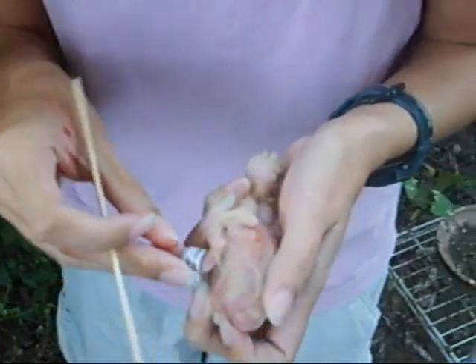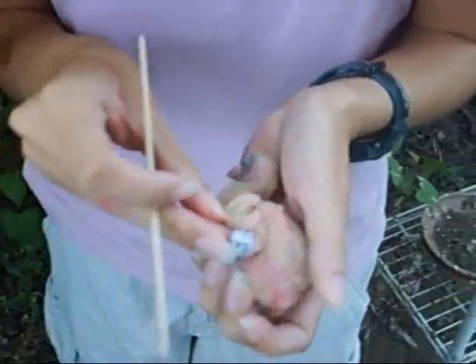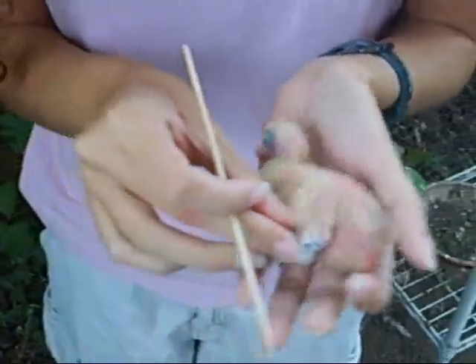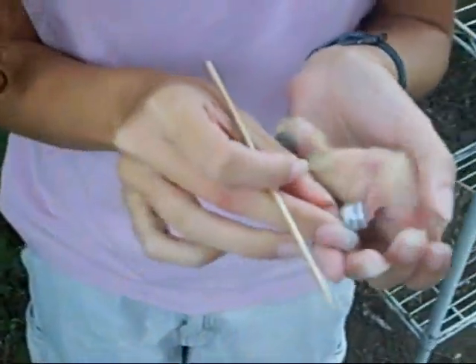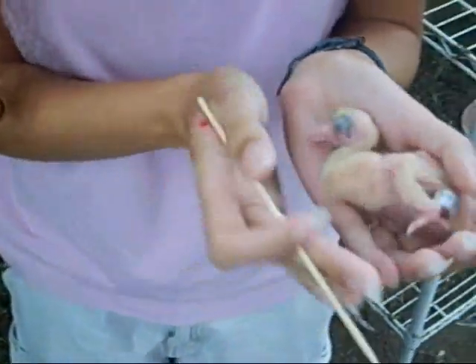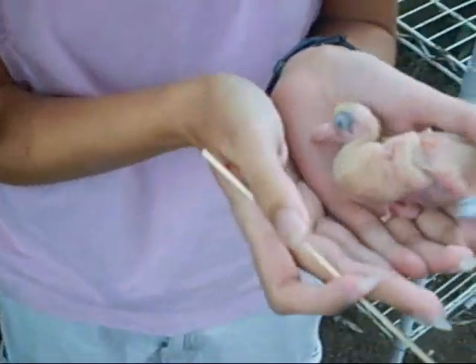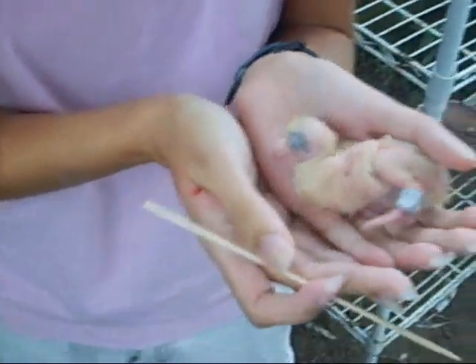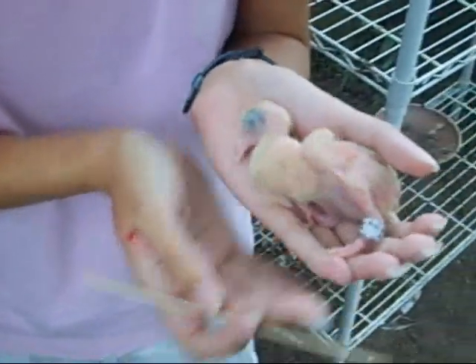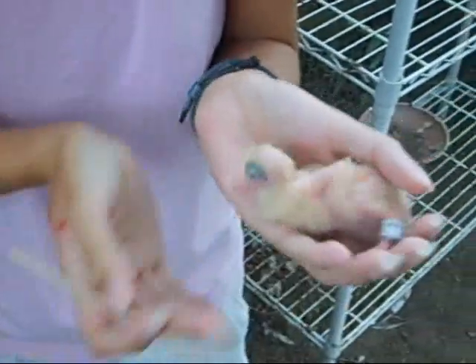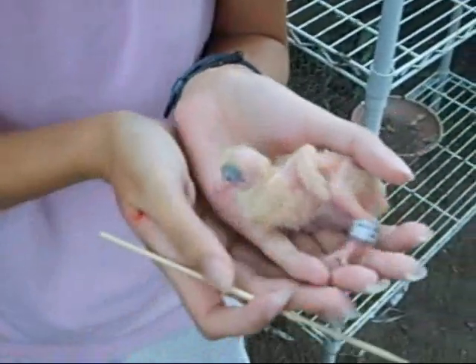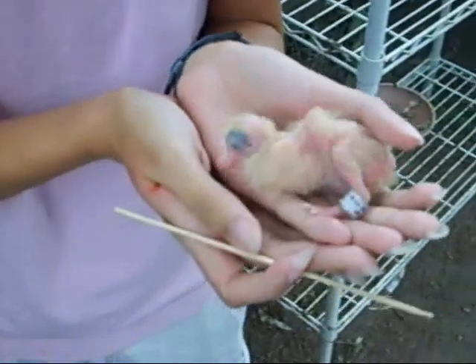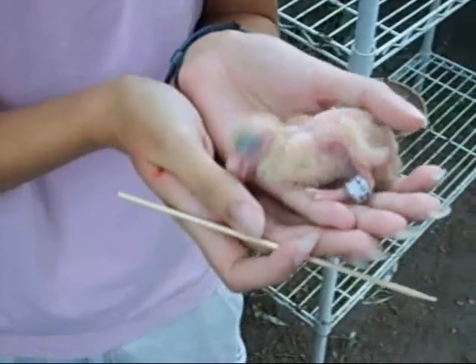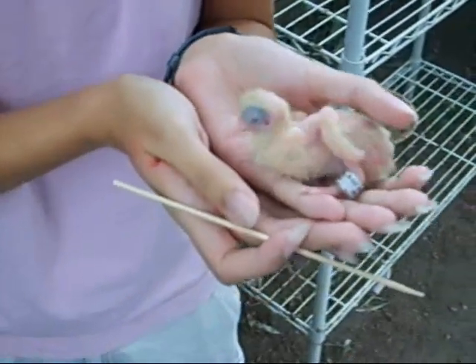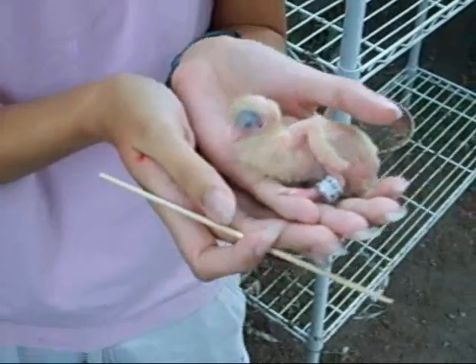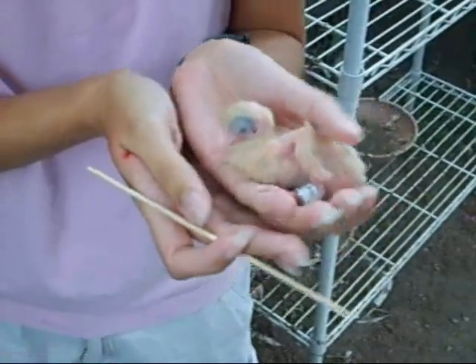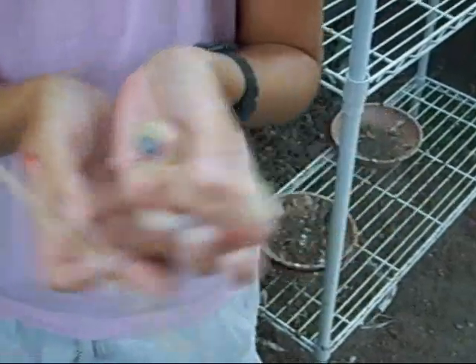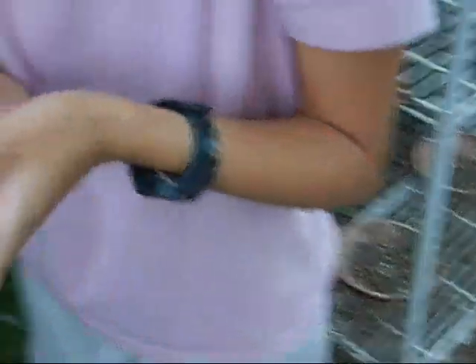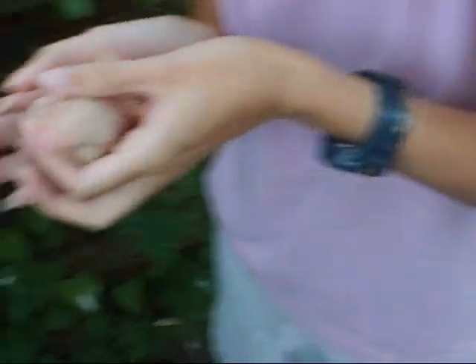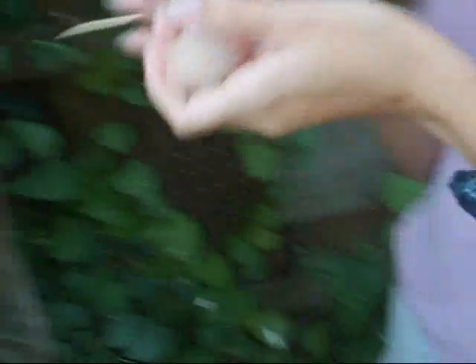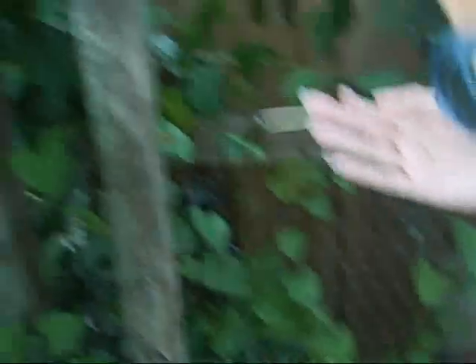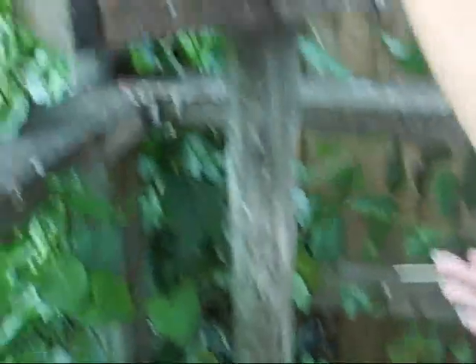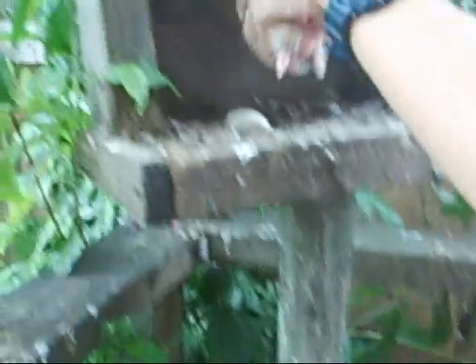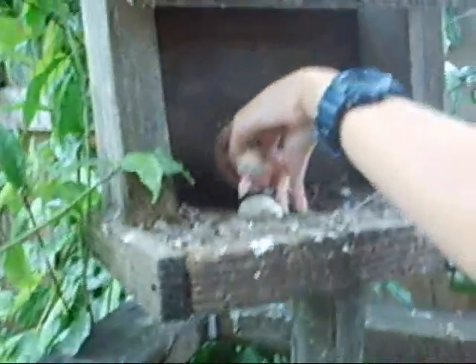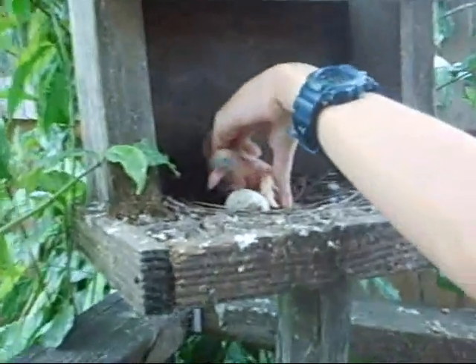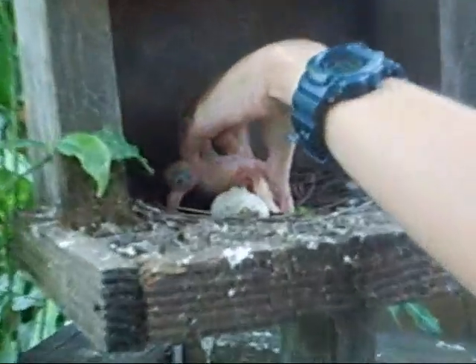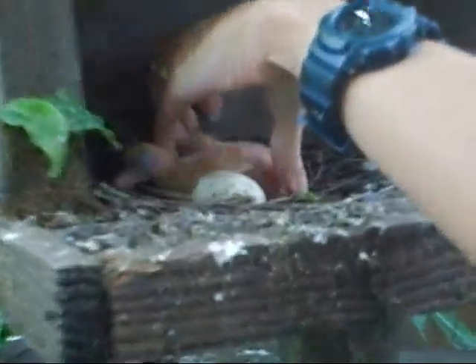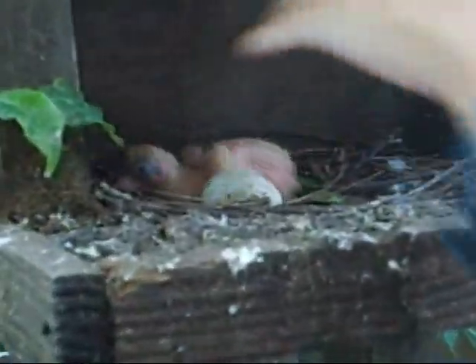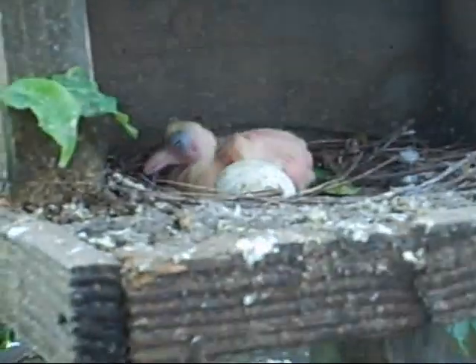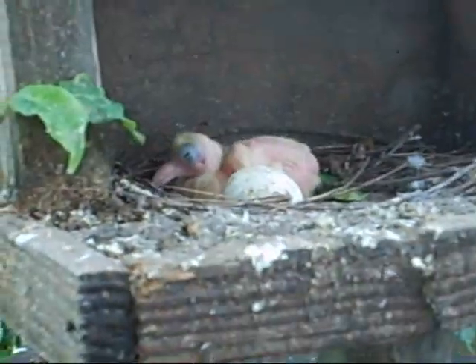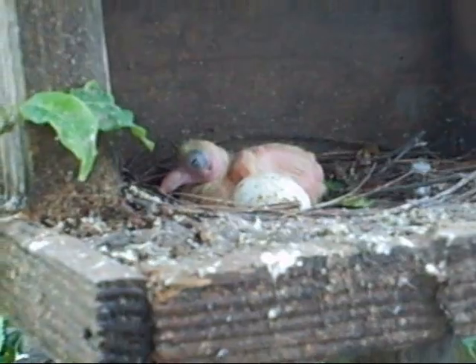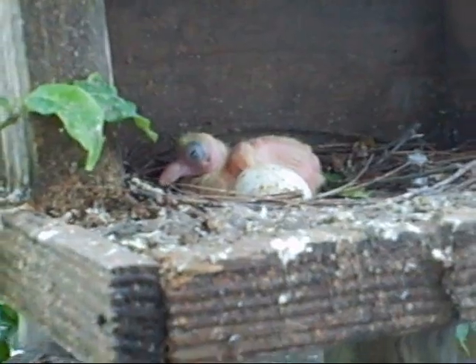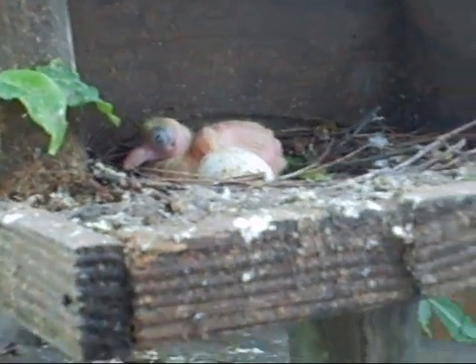And now you have a banded baby pigeon. Put him back in the back. And that's how you band the pigeon.